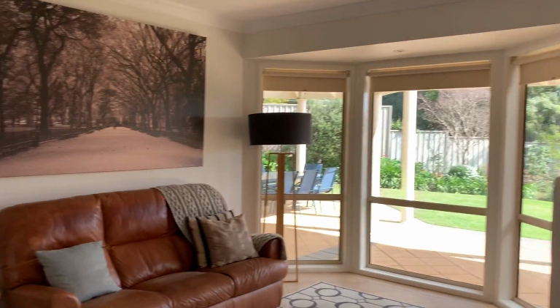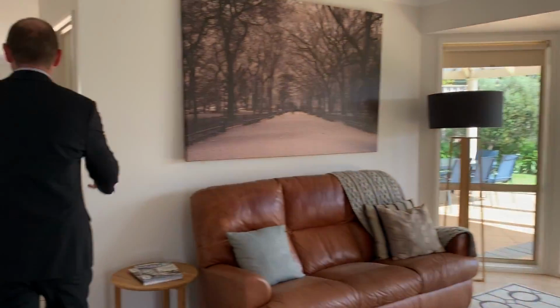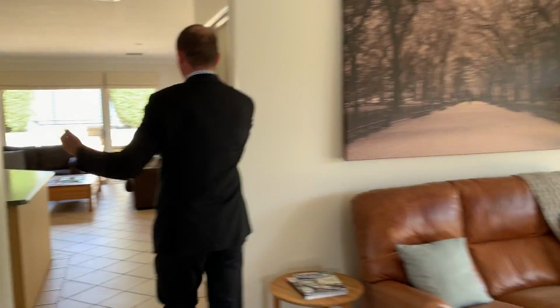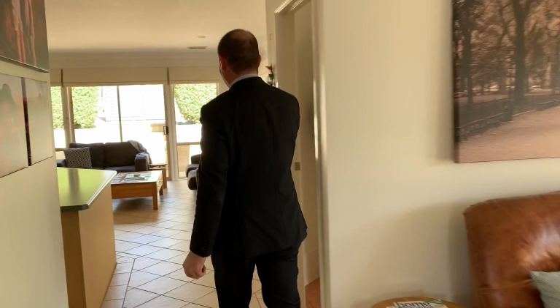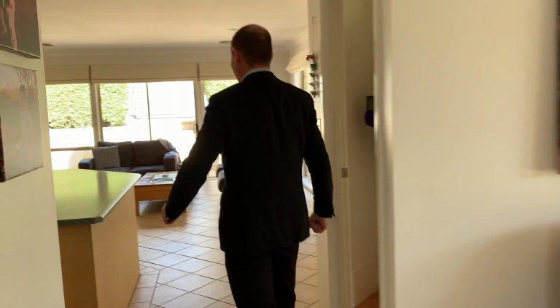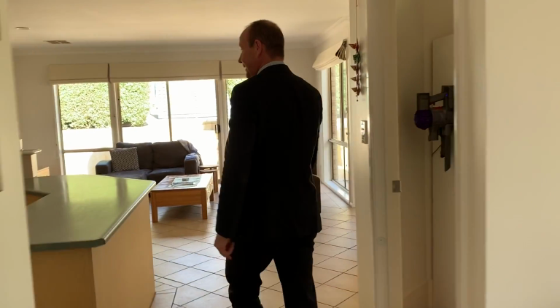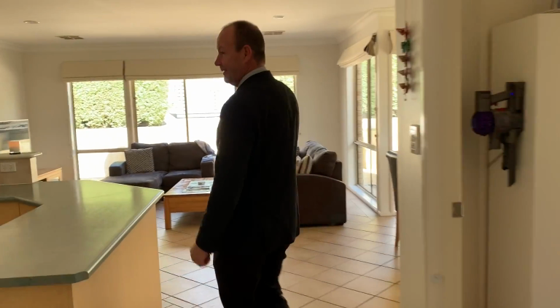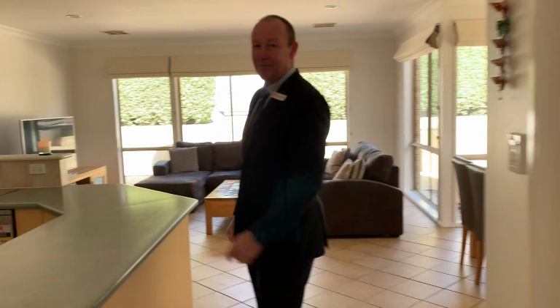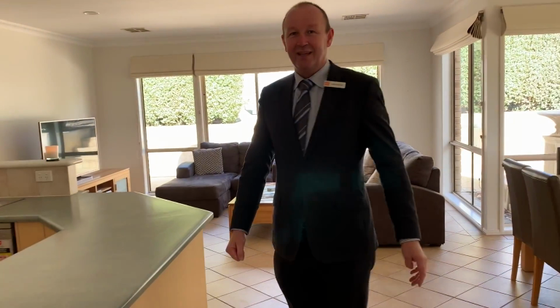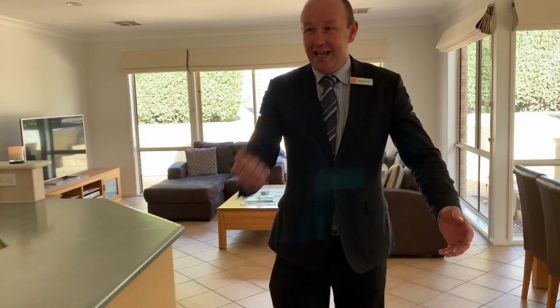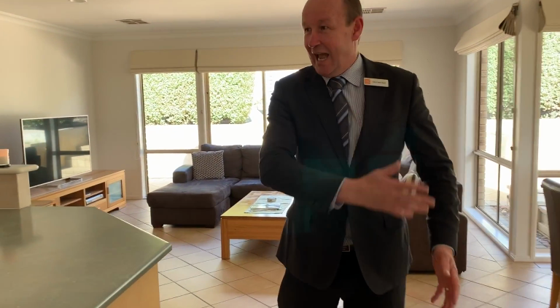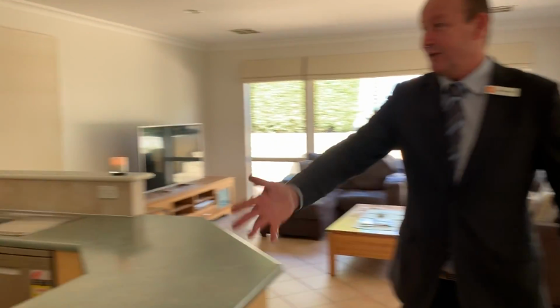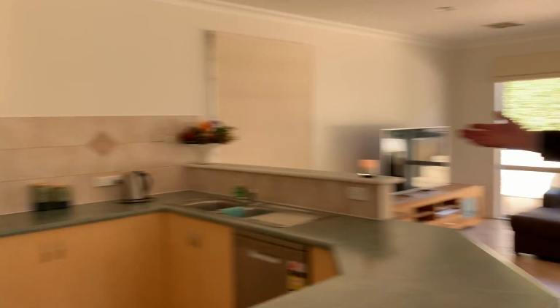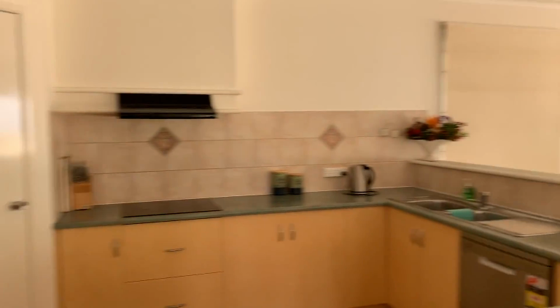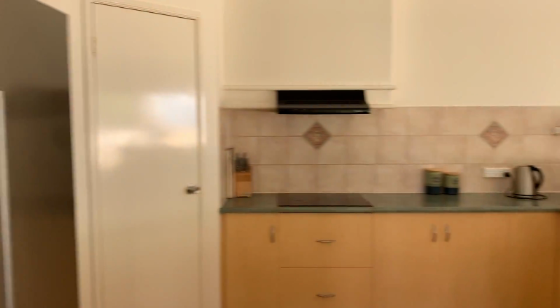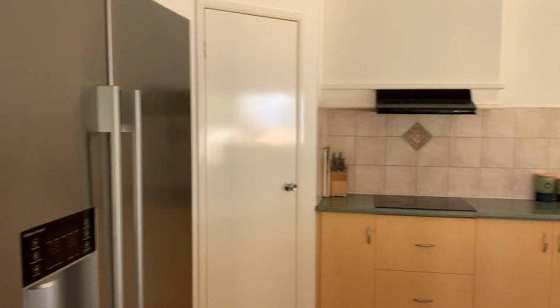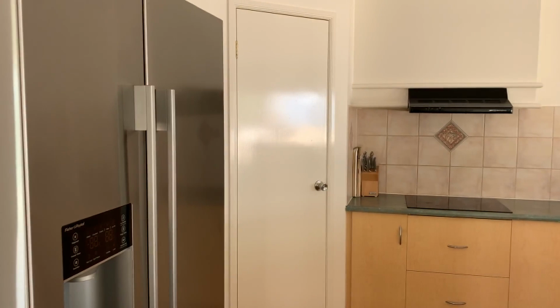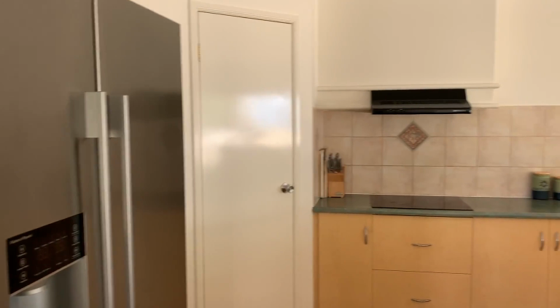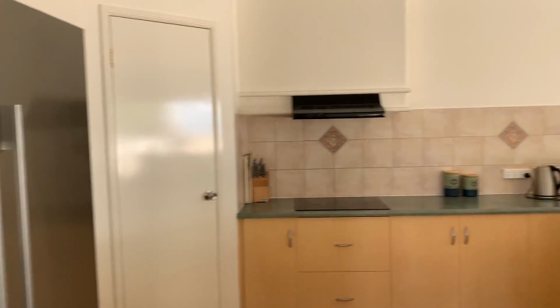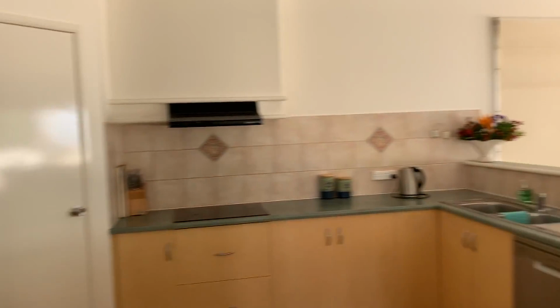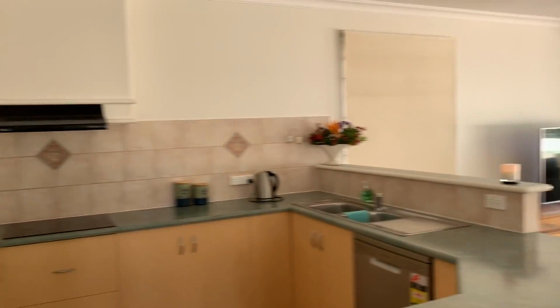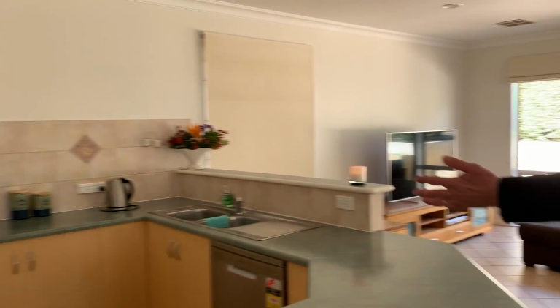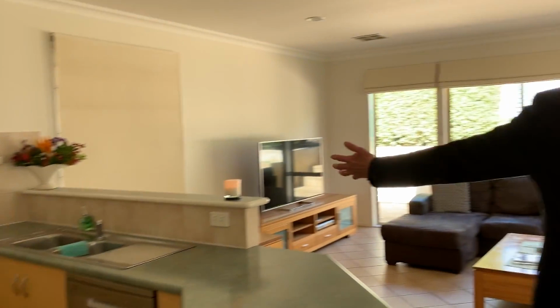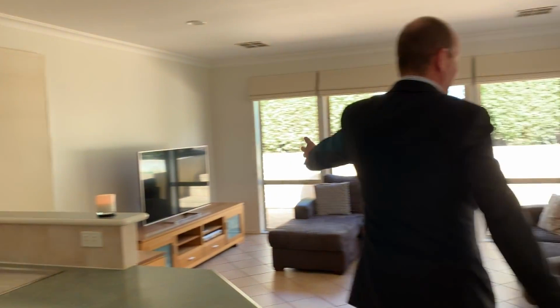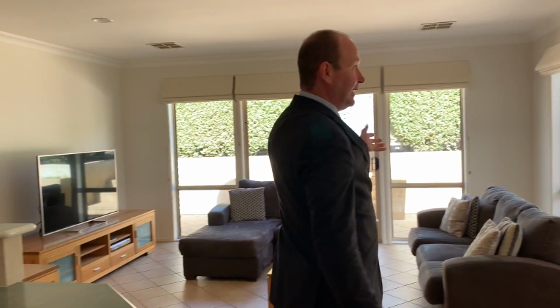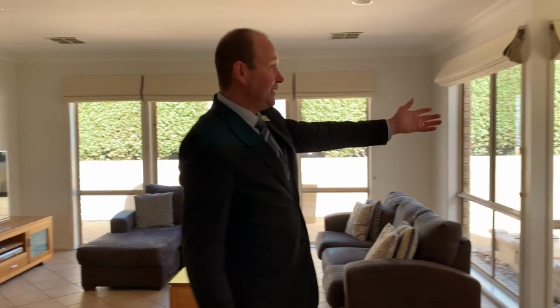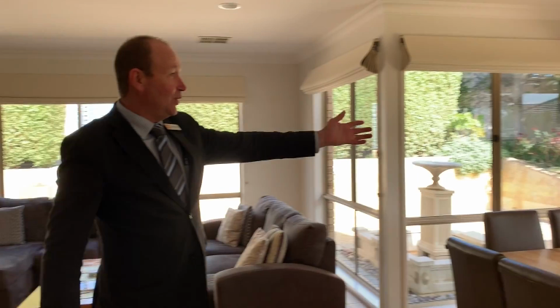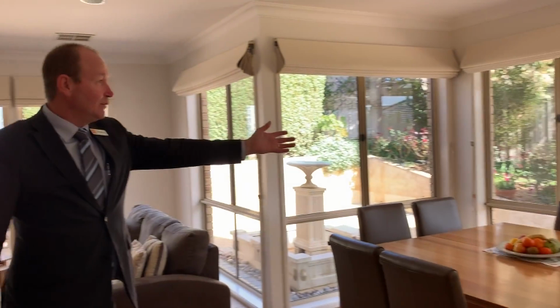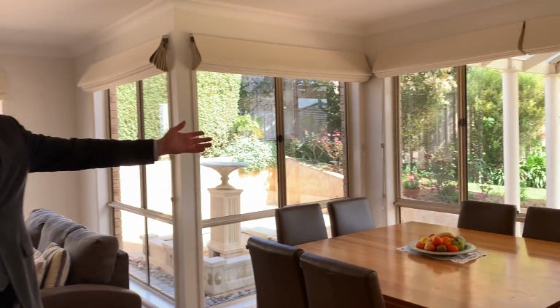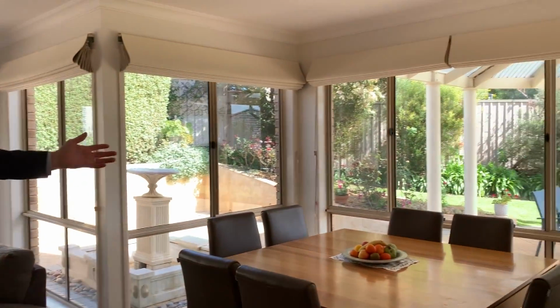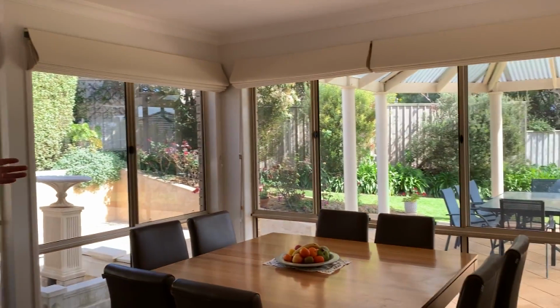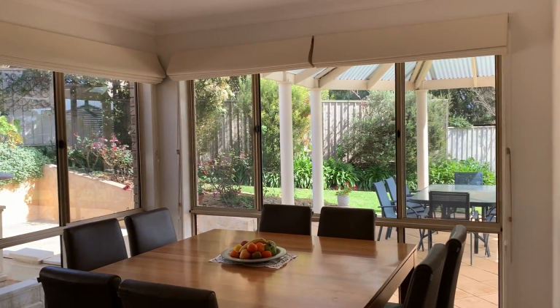Come on through to the open plan living area. Have a look at this very spacious kitchen, walk-in pantry. Have a look at the entertainment area just outside there as well — beautifully landscaped here.